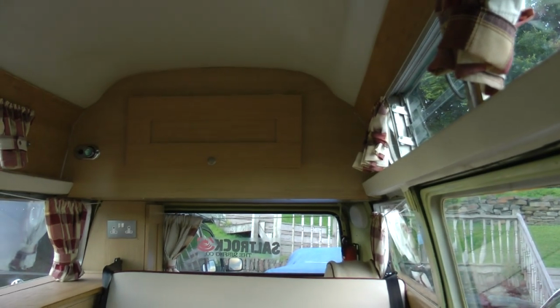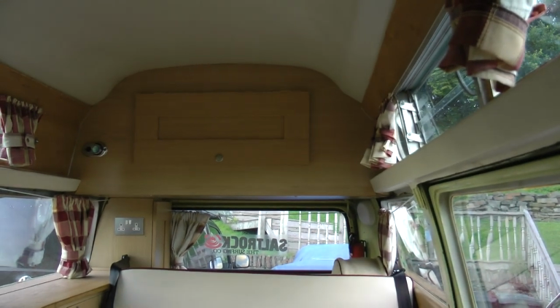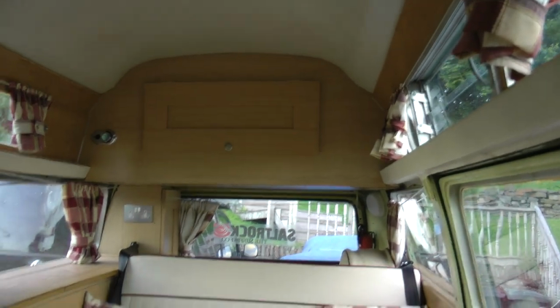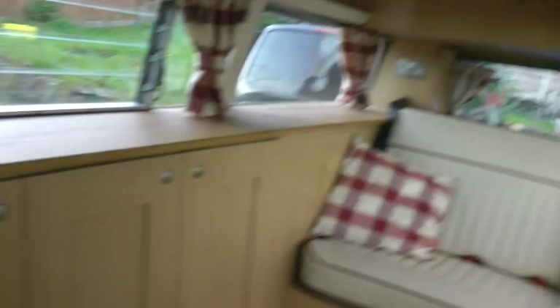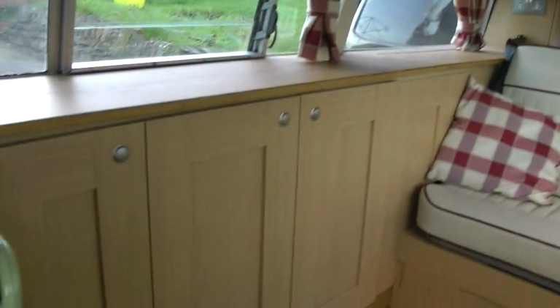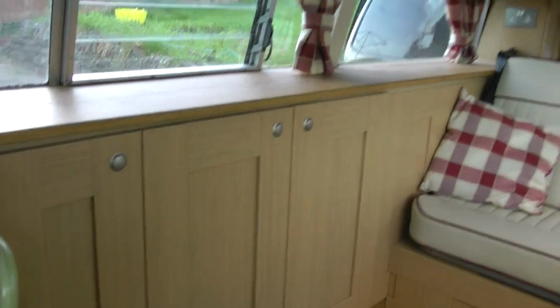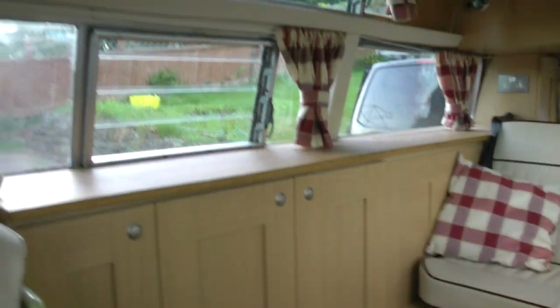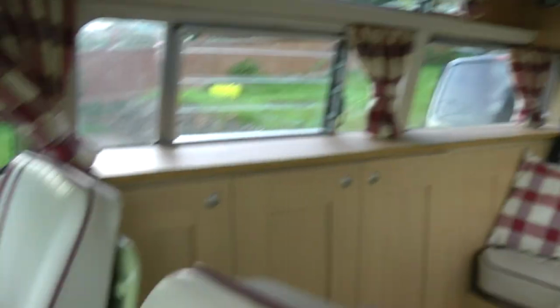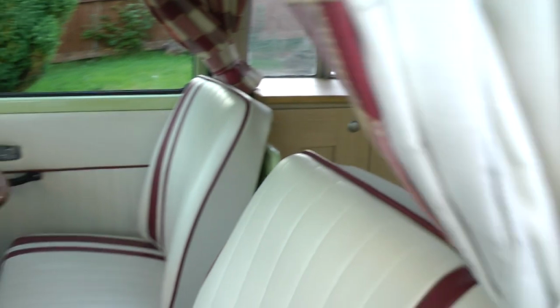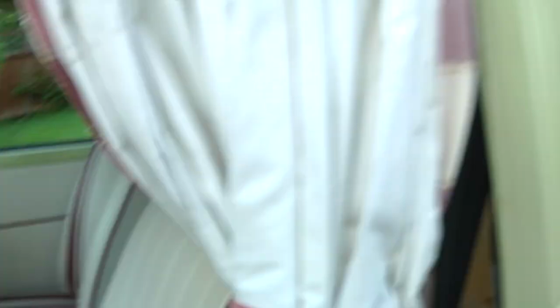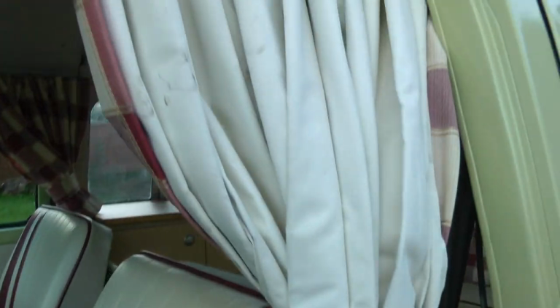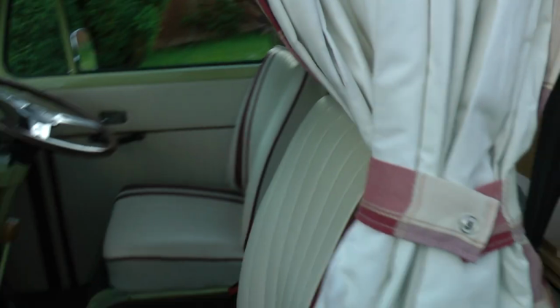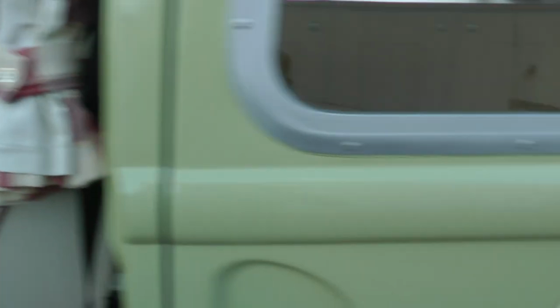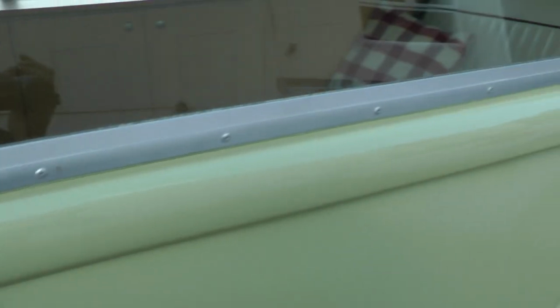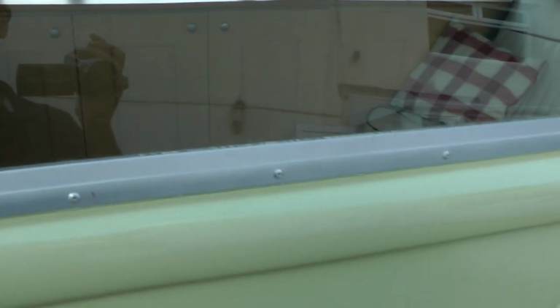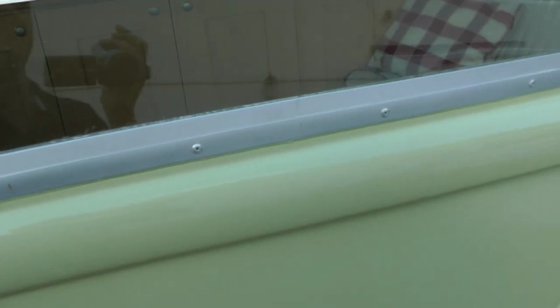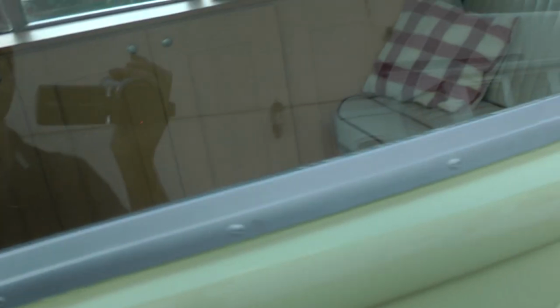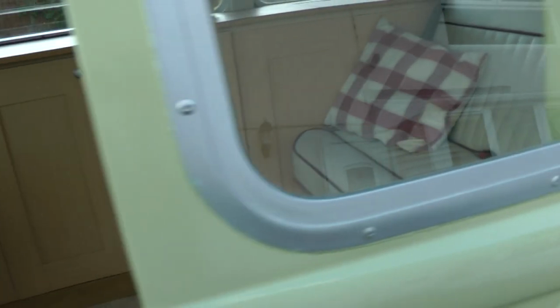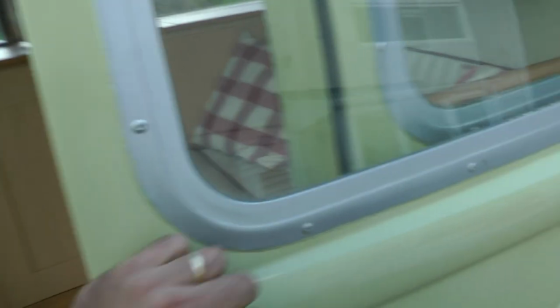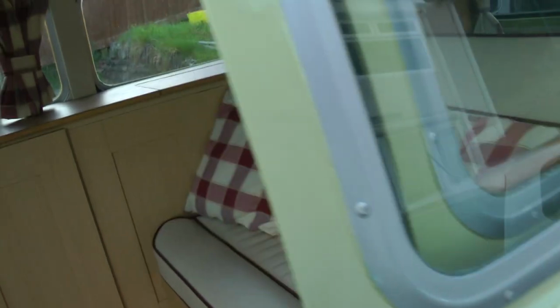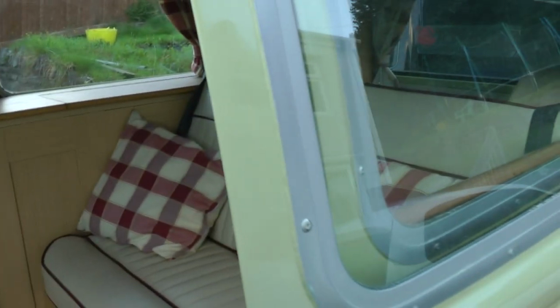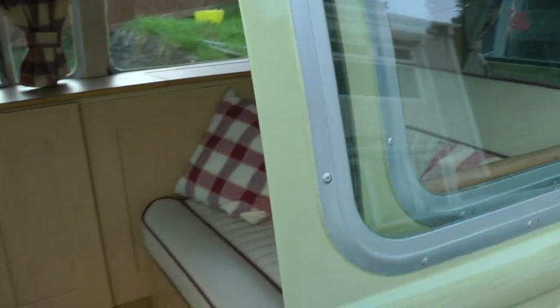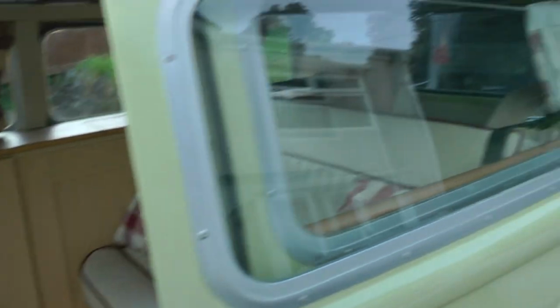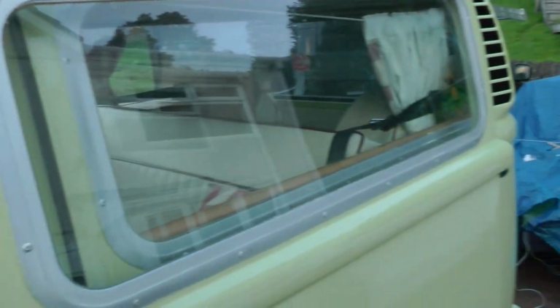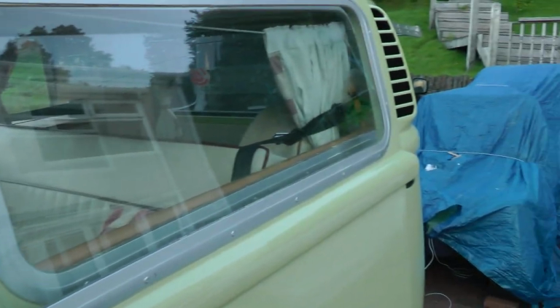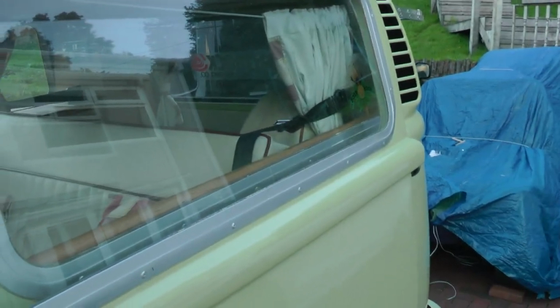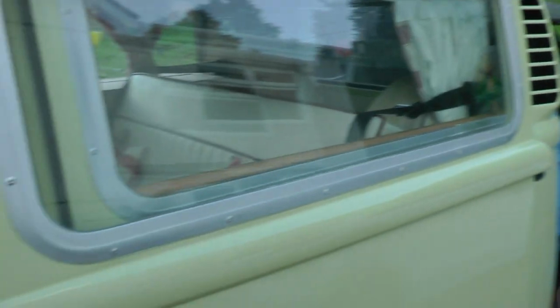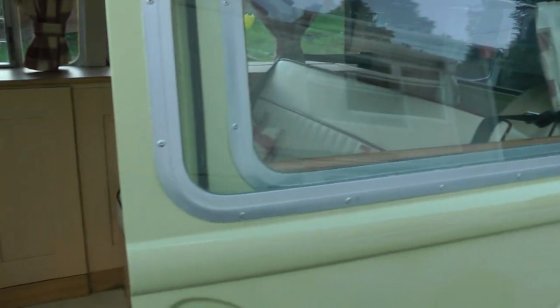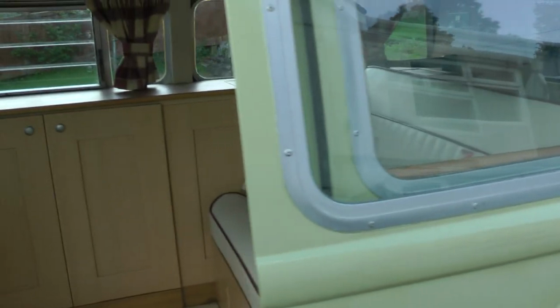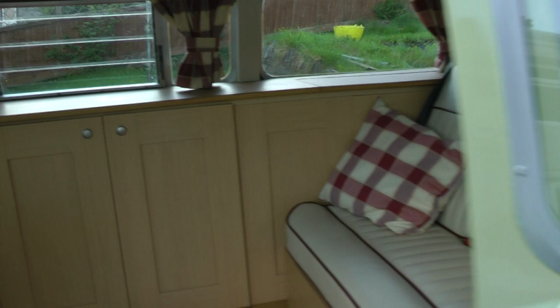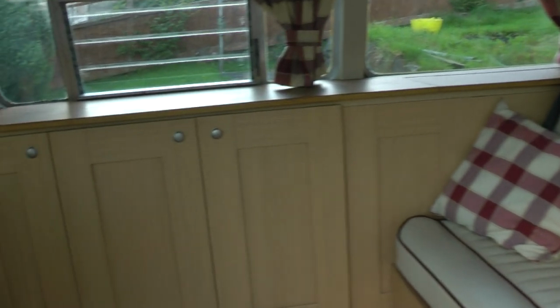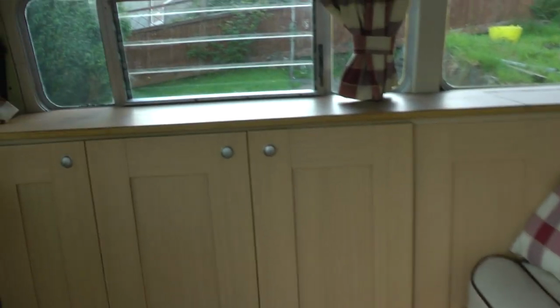Plenty of storage. Curtains all around. We didn't put curtains on the sliding door because we attached the awning, which covers everything.